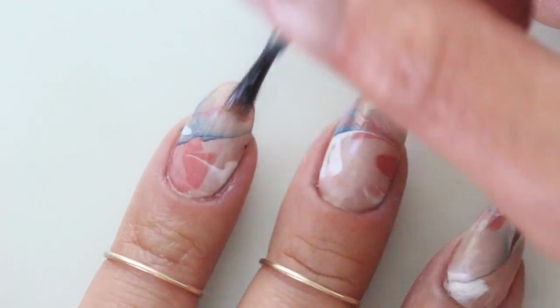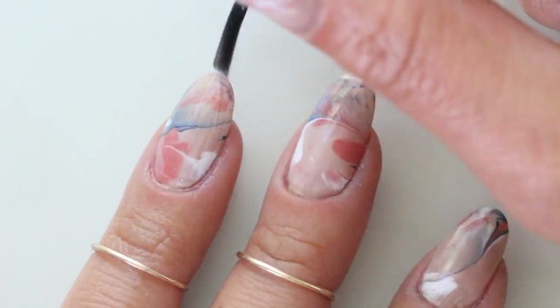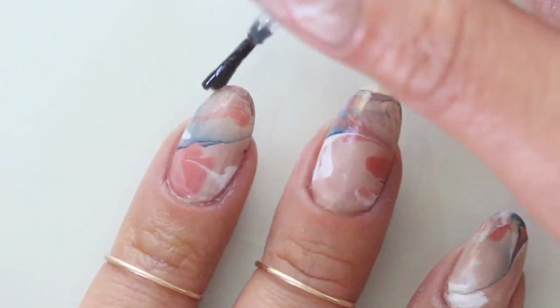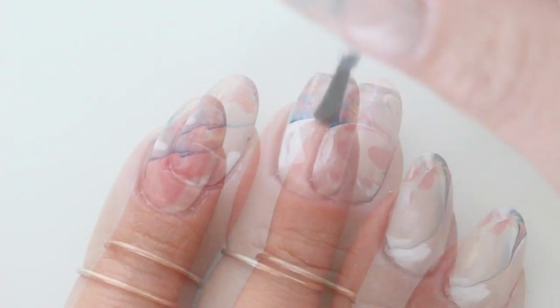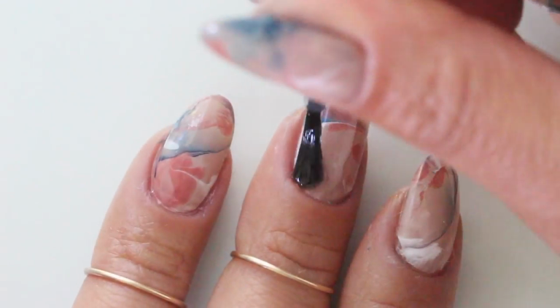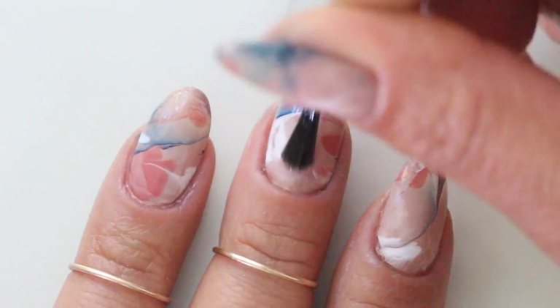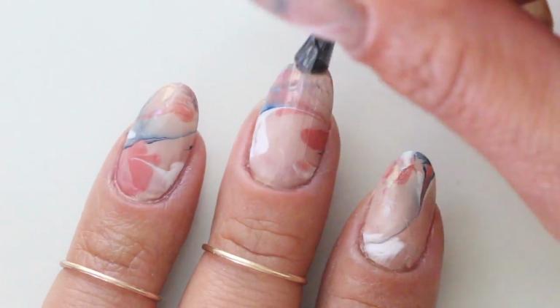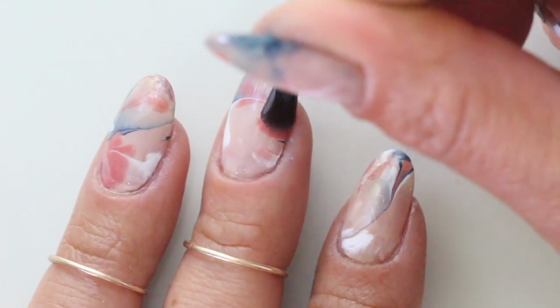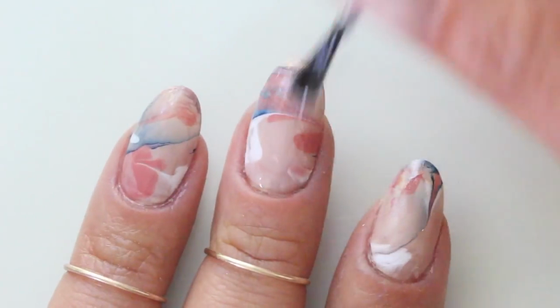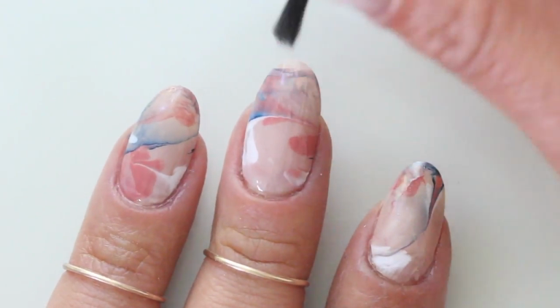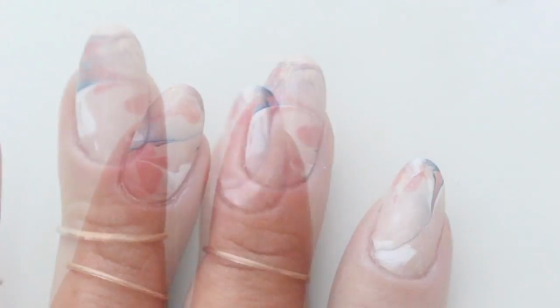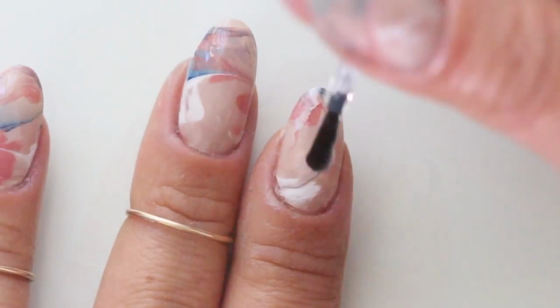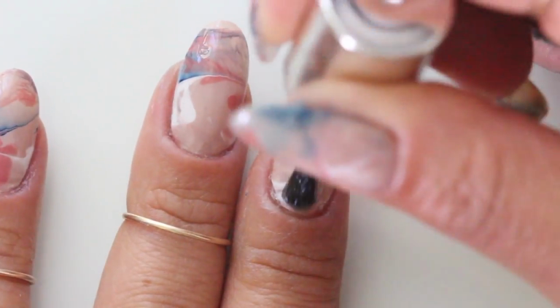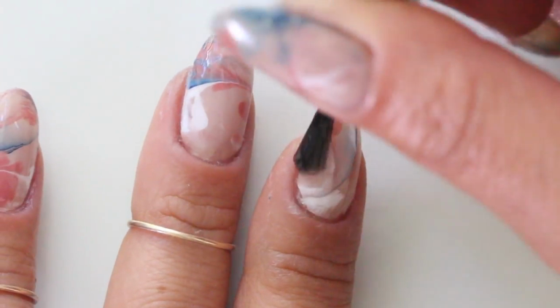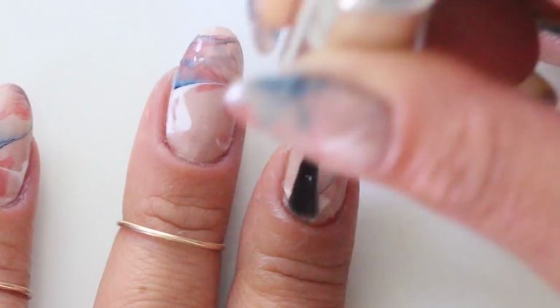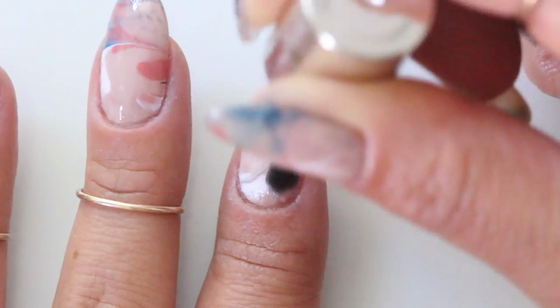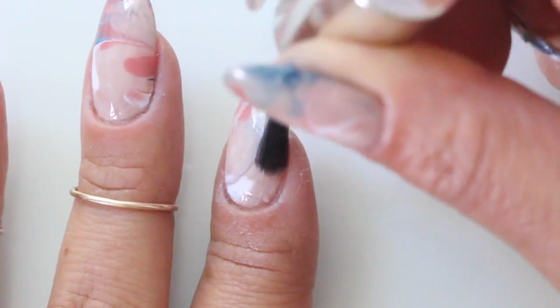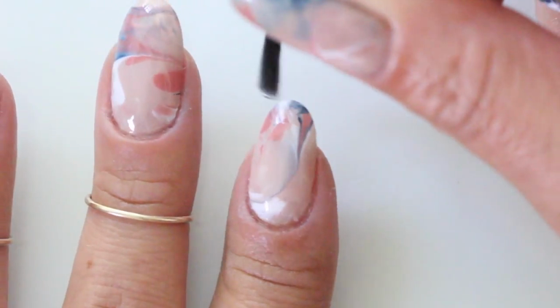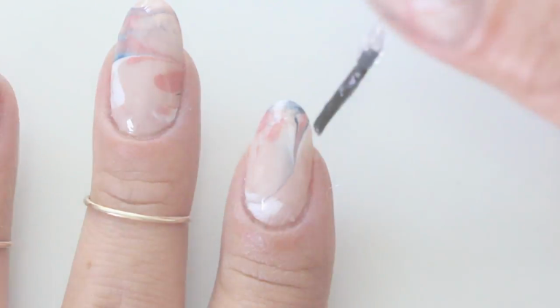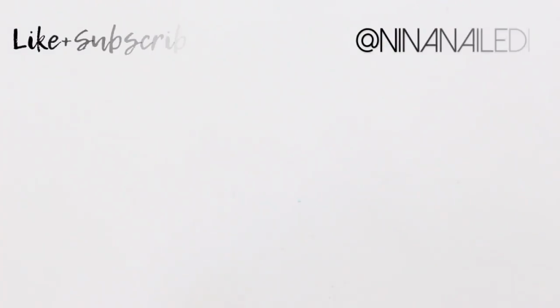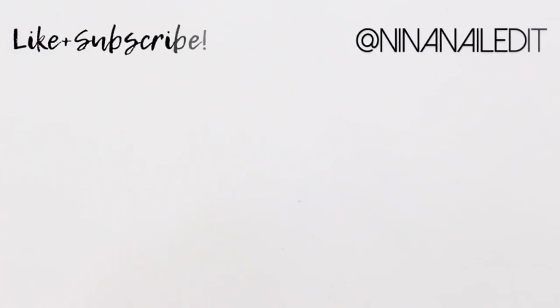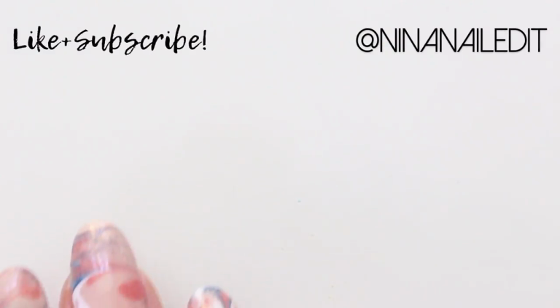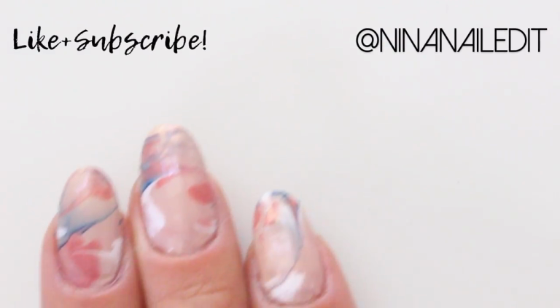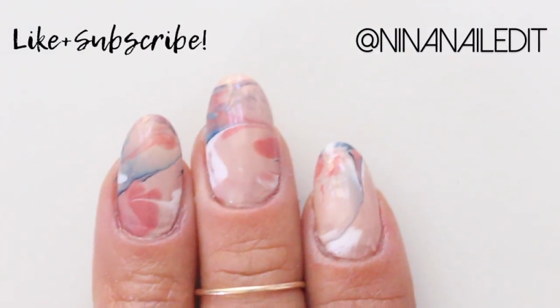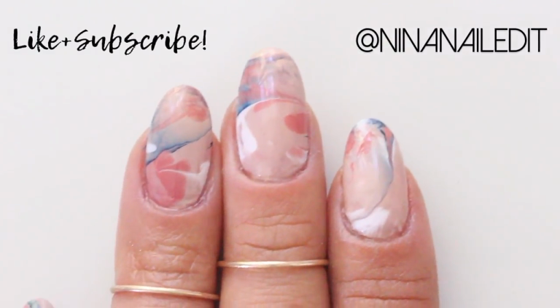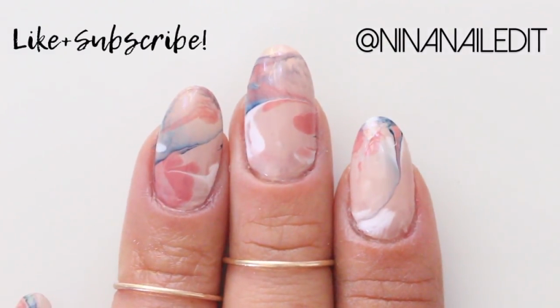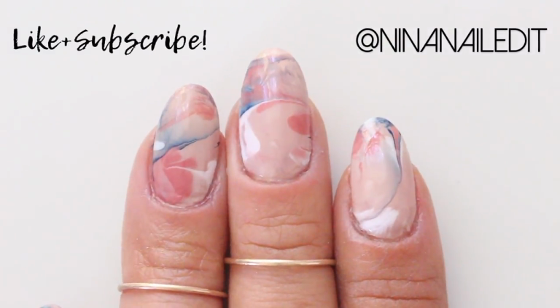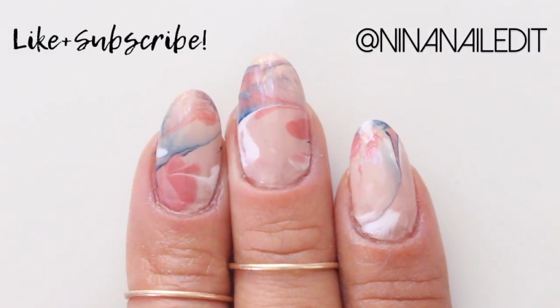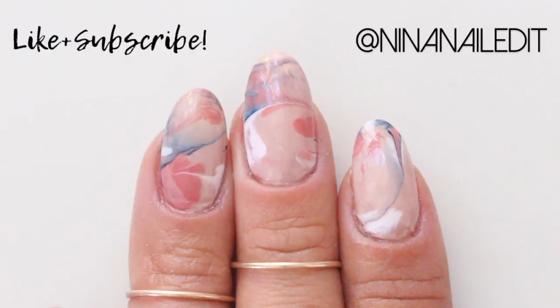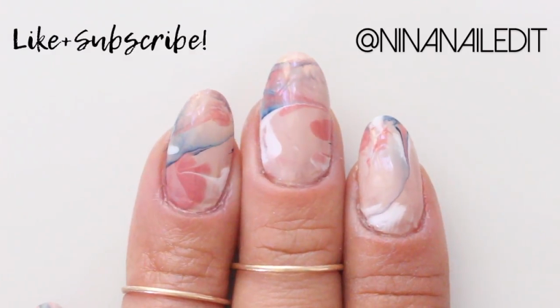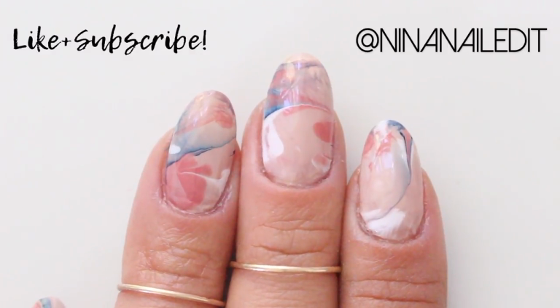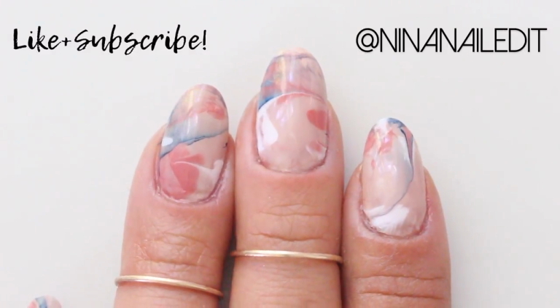Finally, we've arrived at my favorite part where you top with top coat and enjoy your nail art. I hope you guys like this video. Please make sure to like and subscribe and let me know what you'd like to see next in the comments below. Bye!